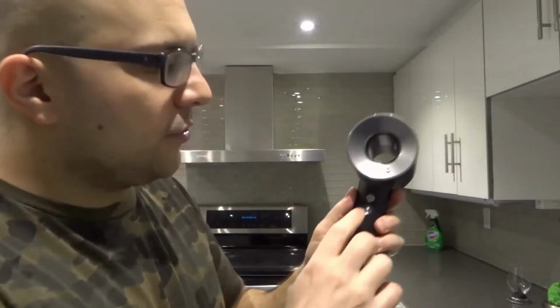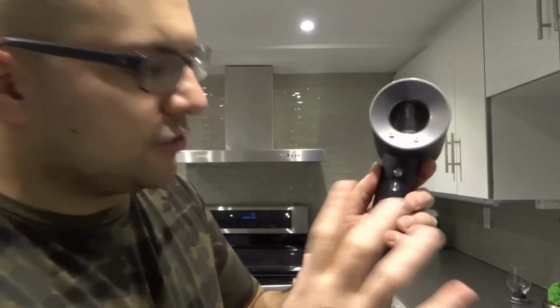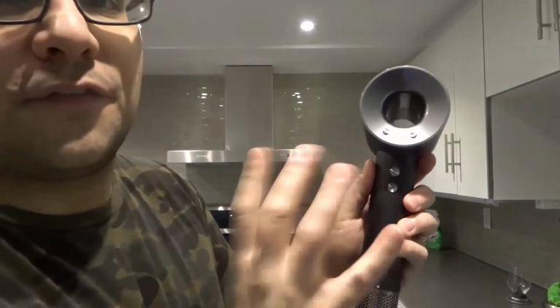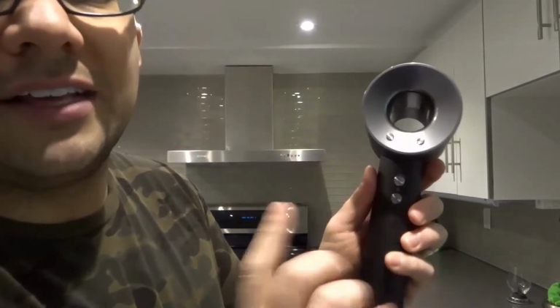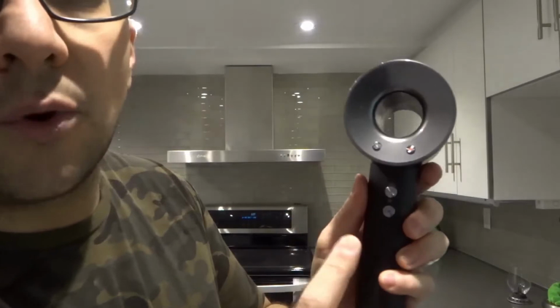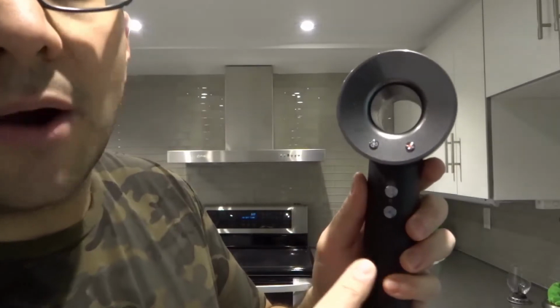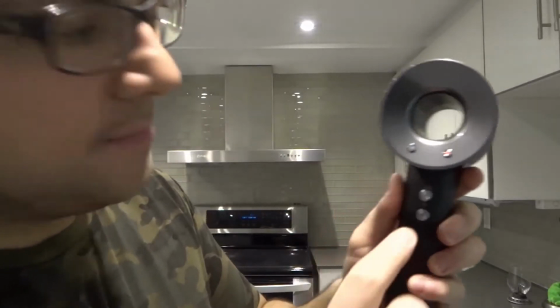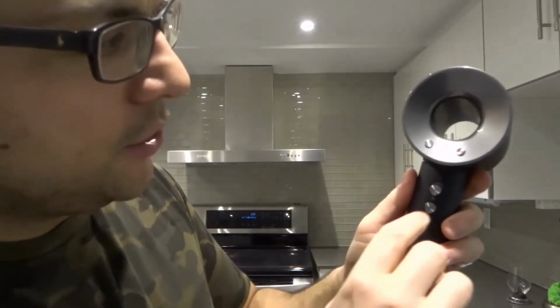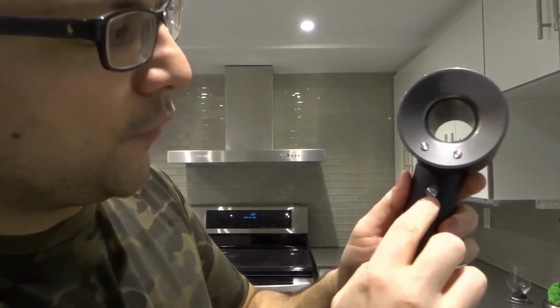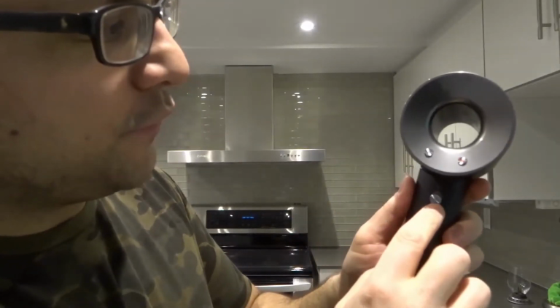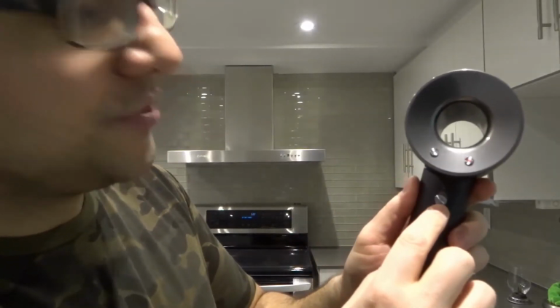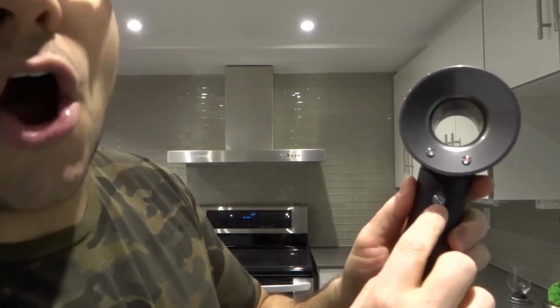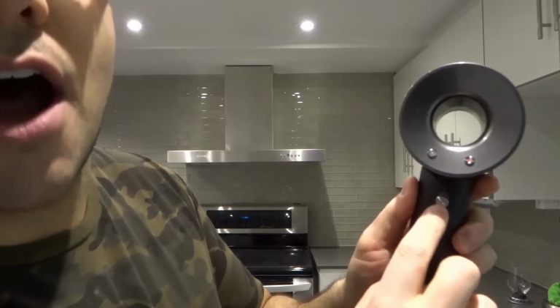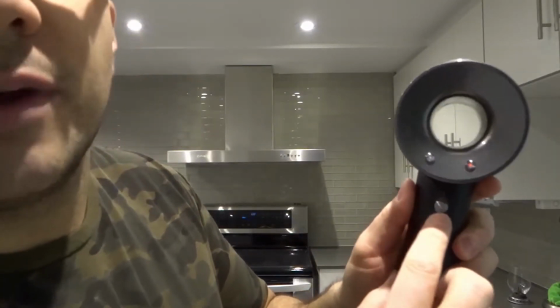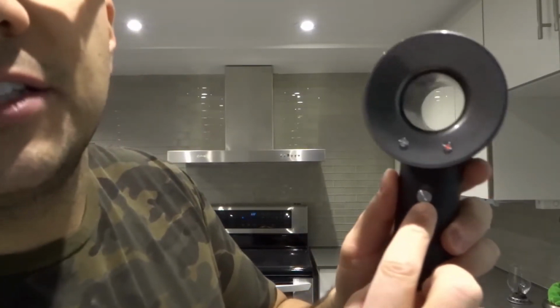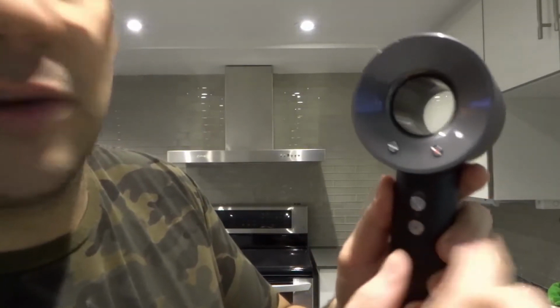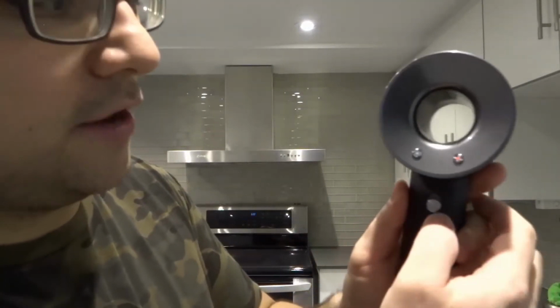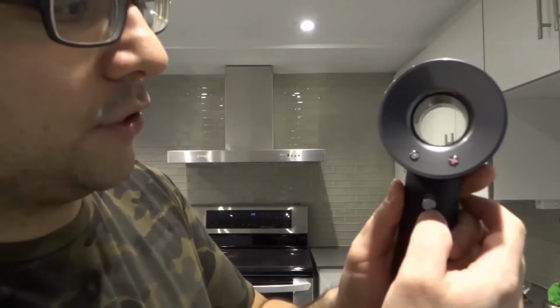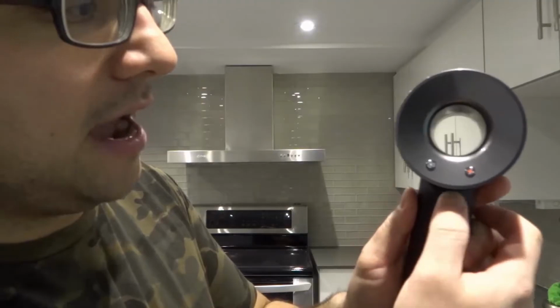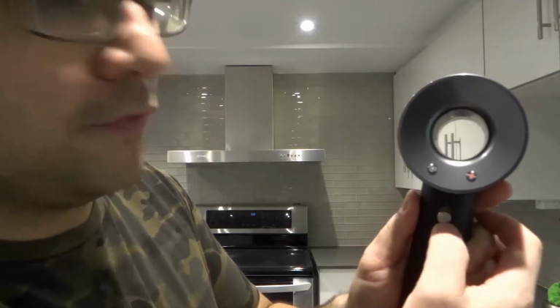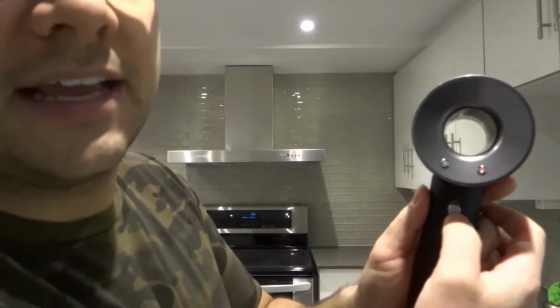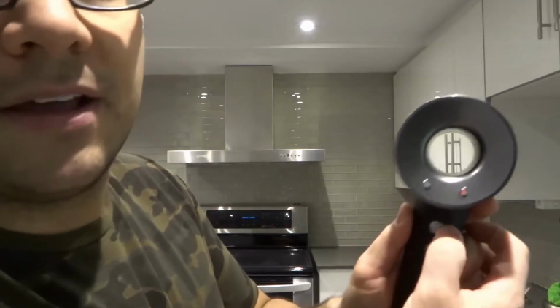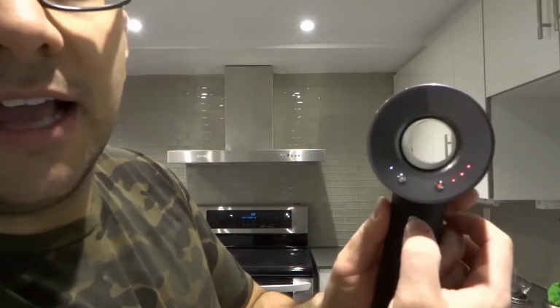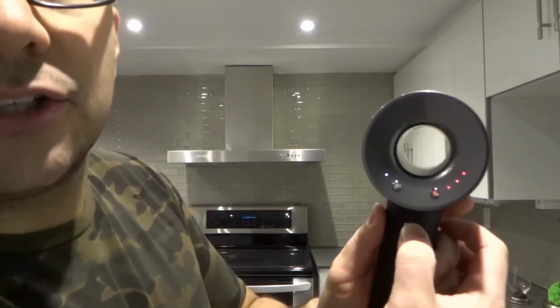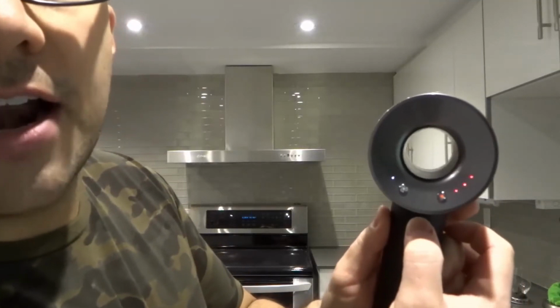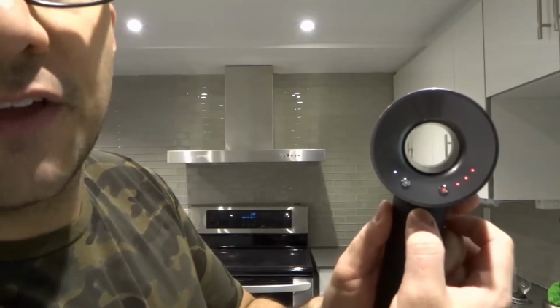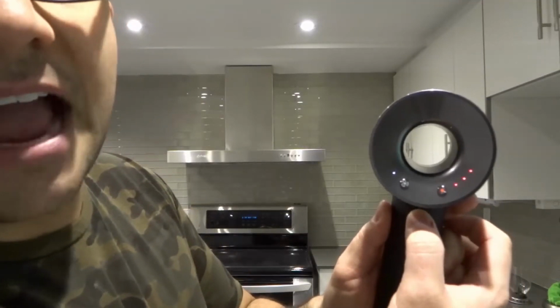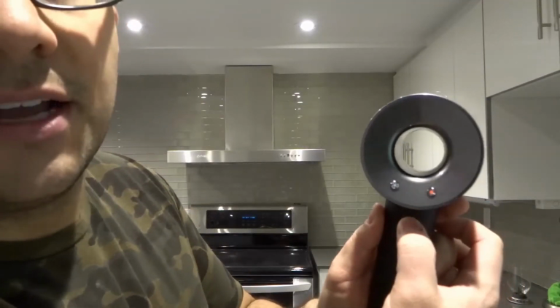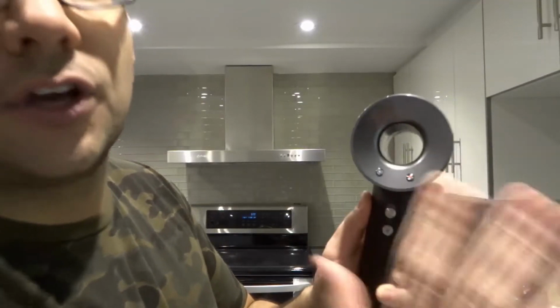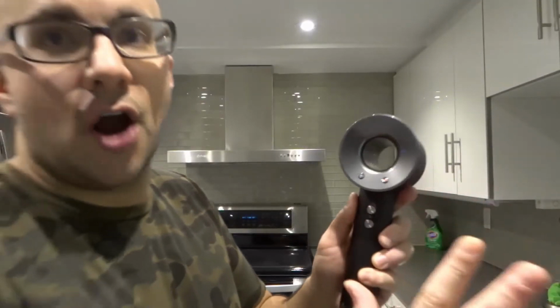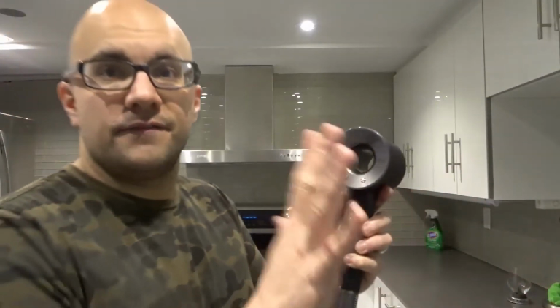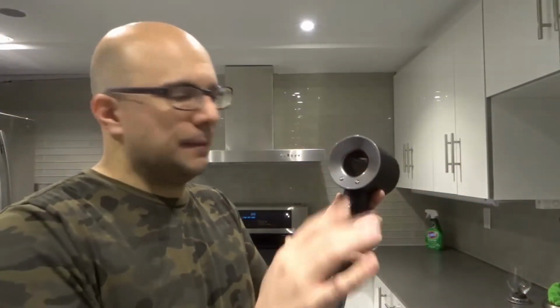Now there are just a few things to worry about. You first and foremost have an on and off switch — this little switch right here. If you flick it up, it's going to turn on. And if you flick it down, it's going to turn off. Very simple.